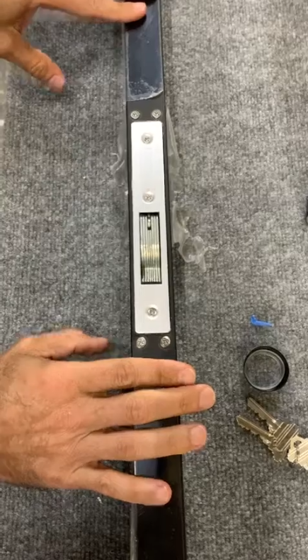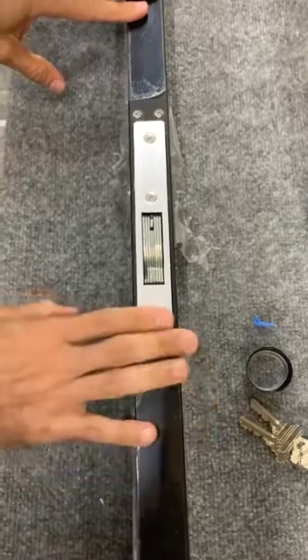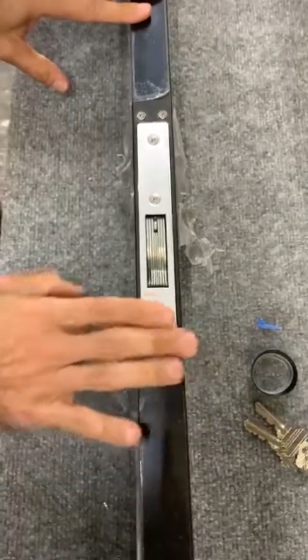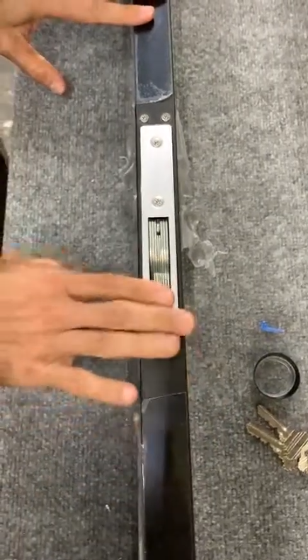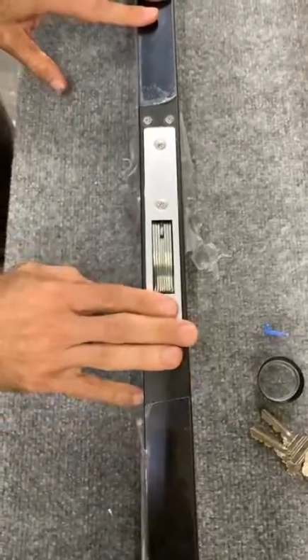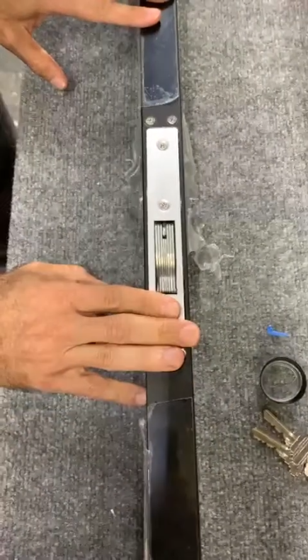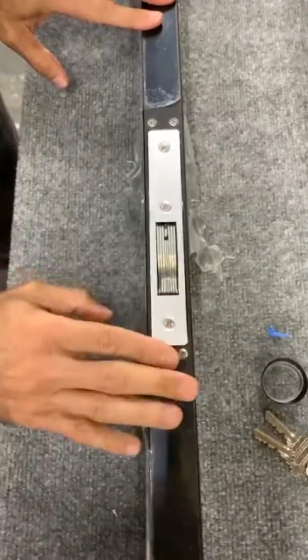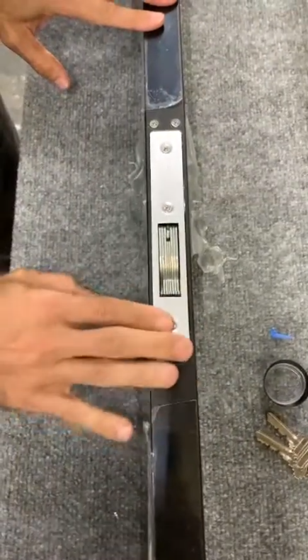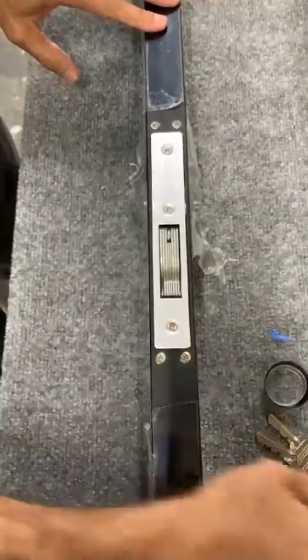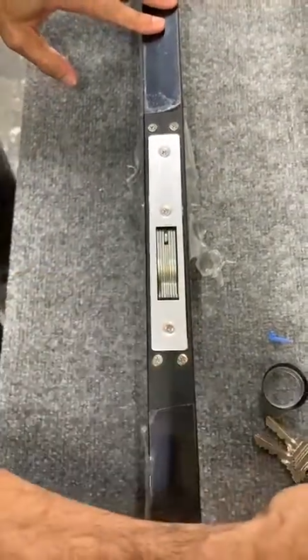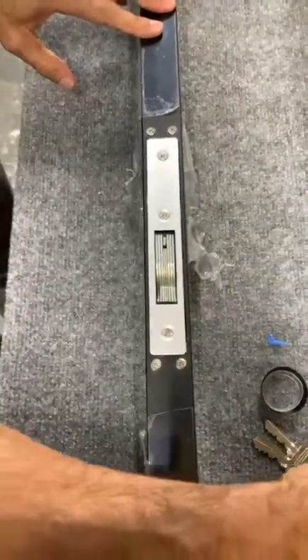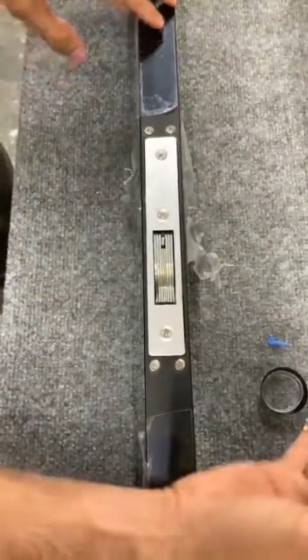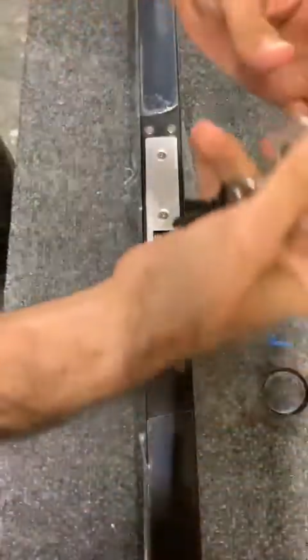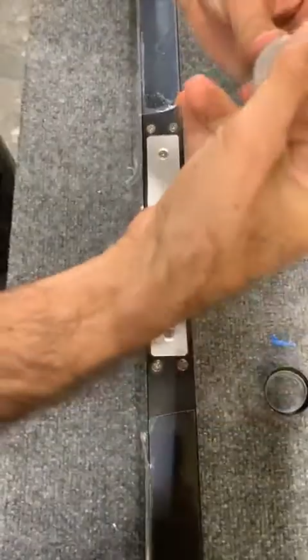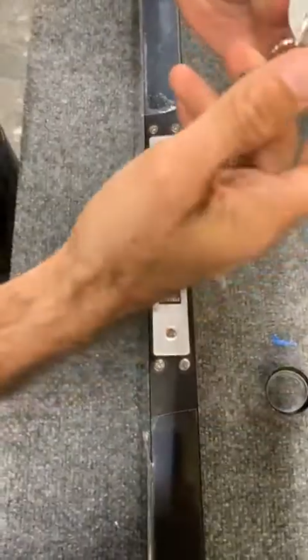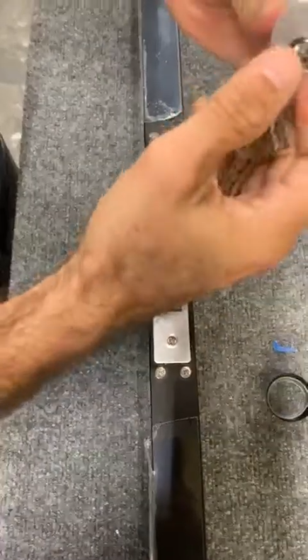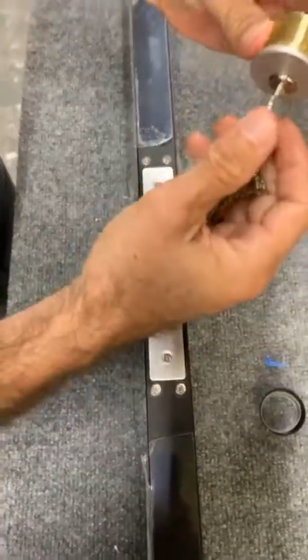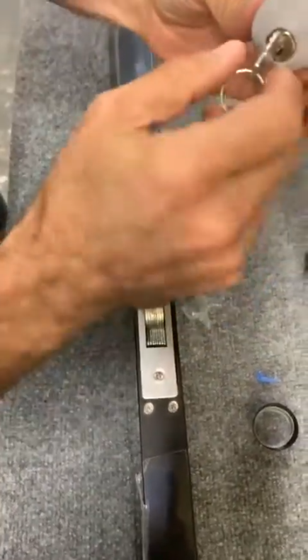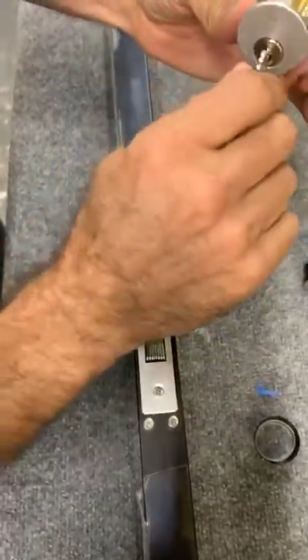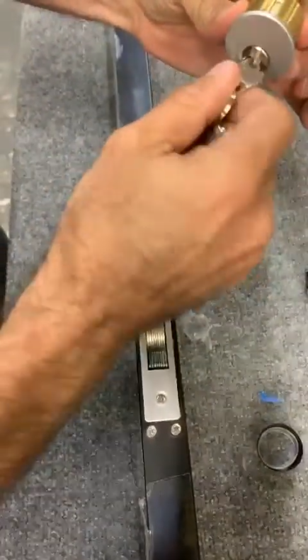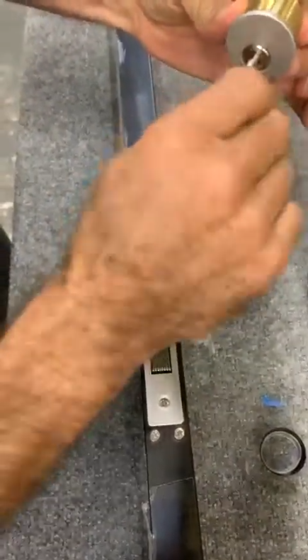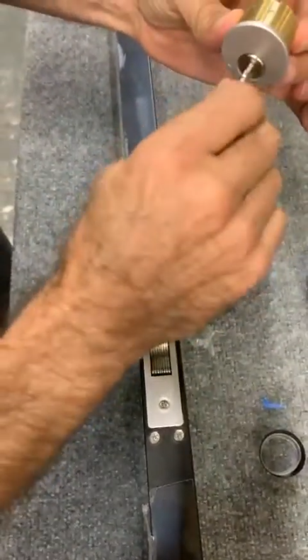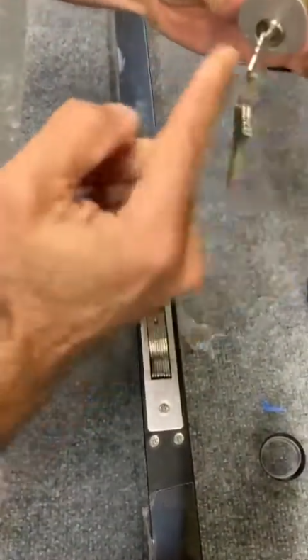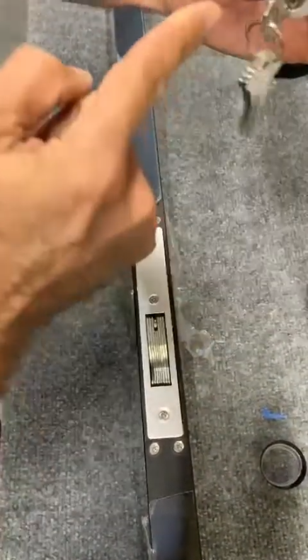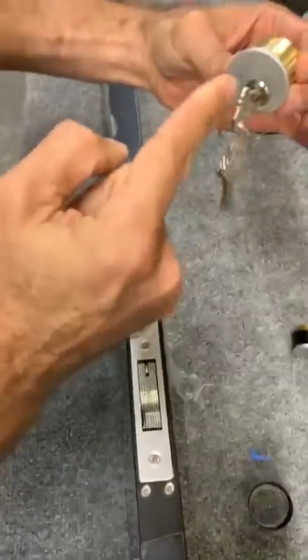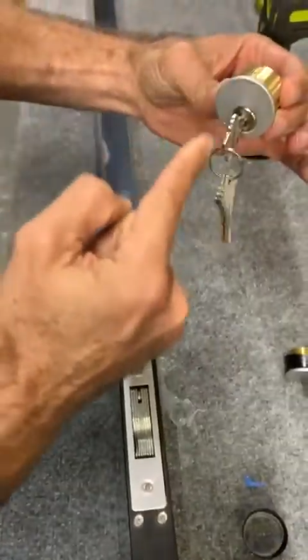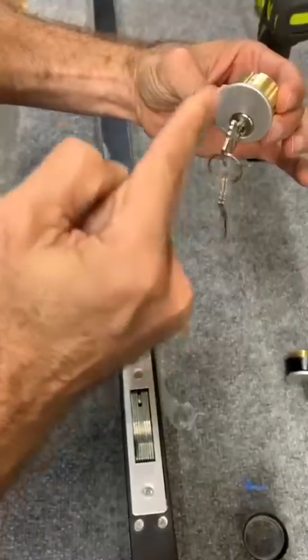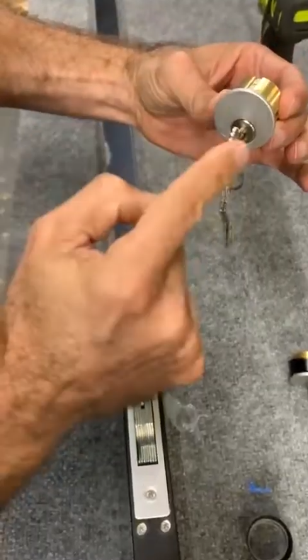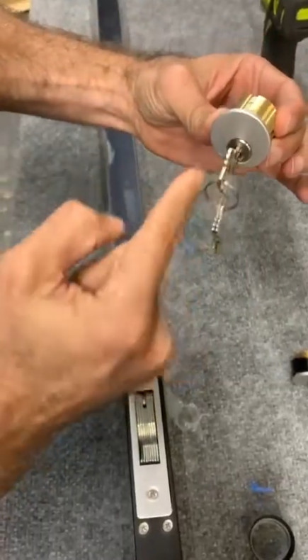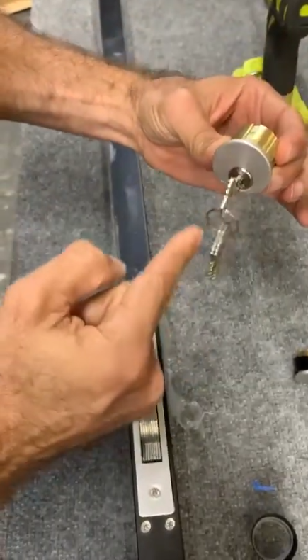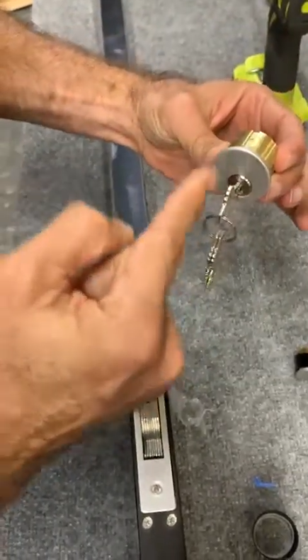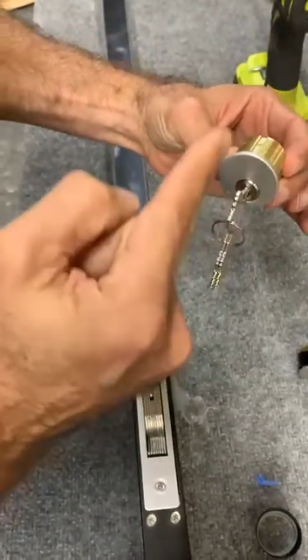Okay, so how to assemble this. Step one is the cylinder — you want to make sure that it is straight, the key is straight up and down.